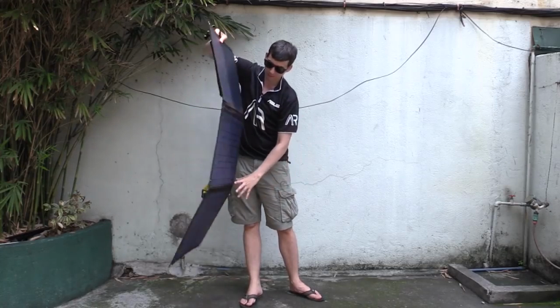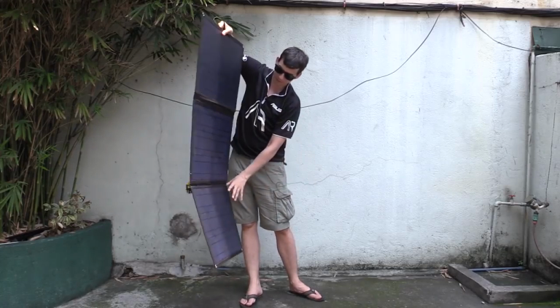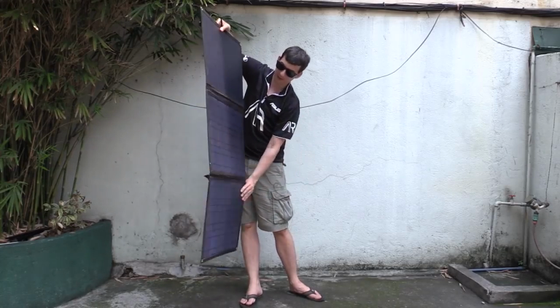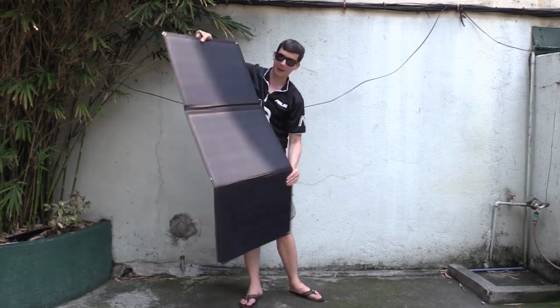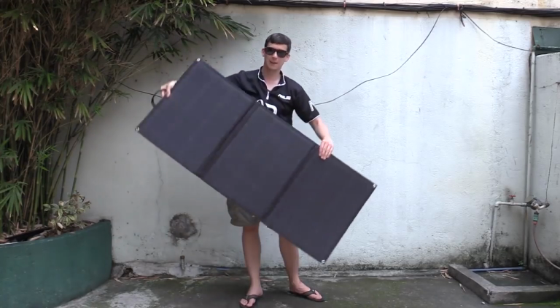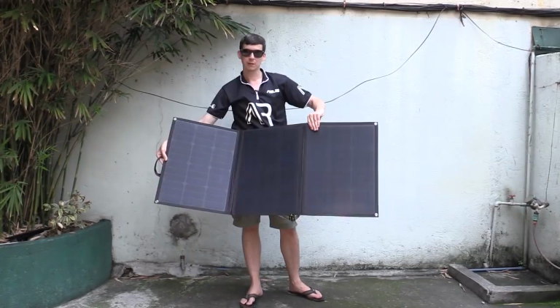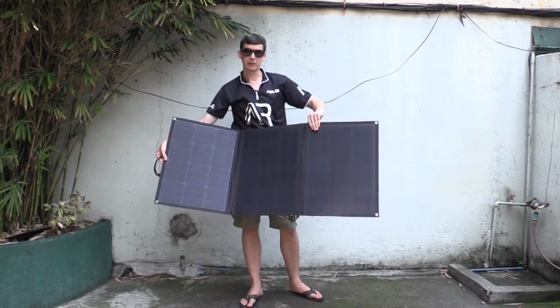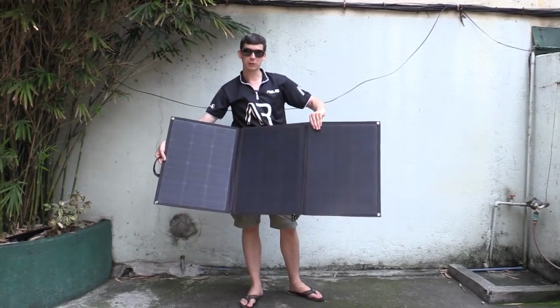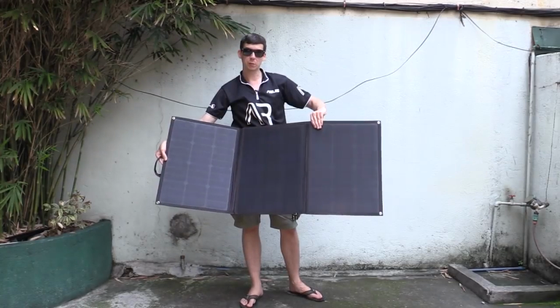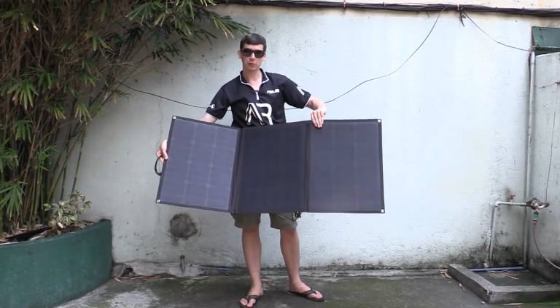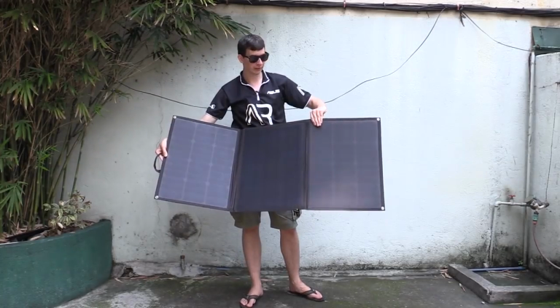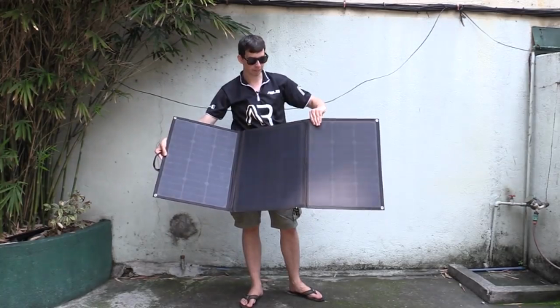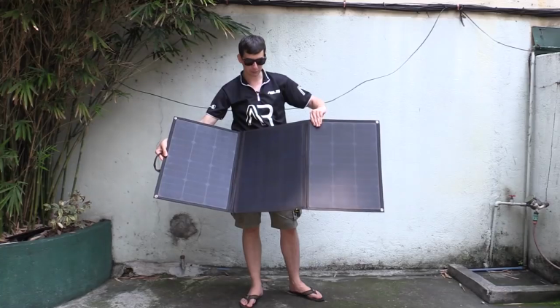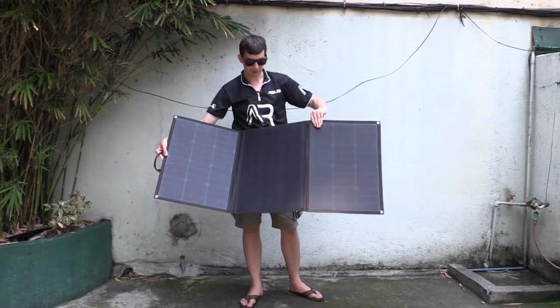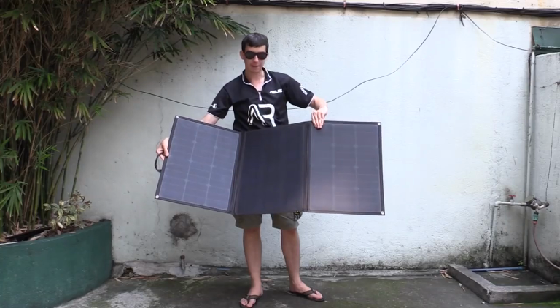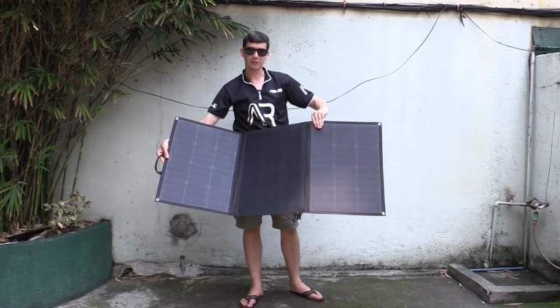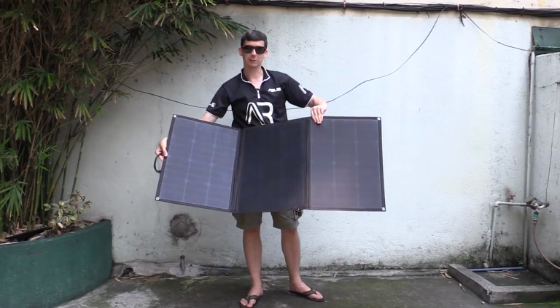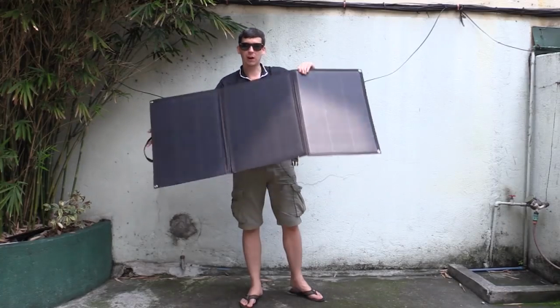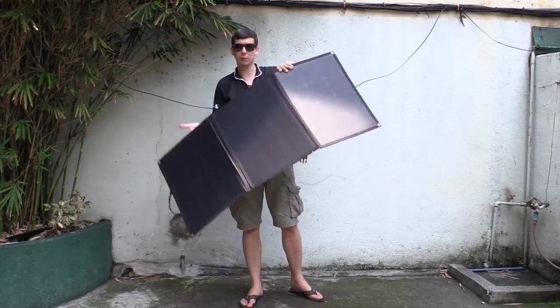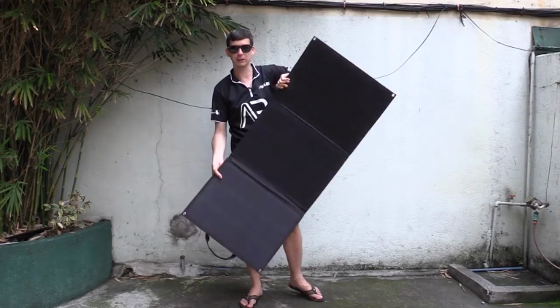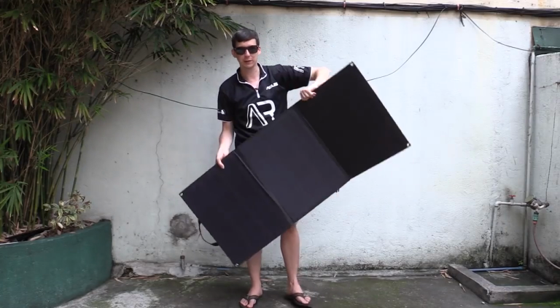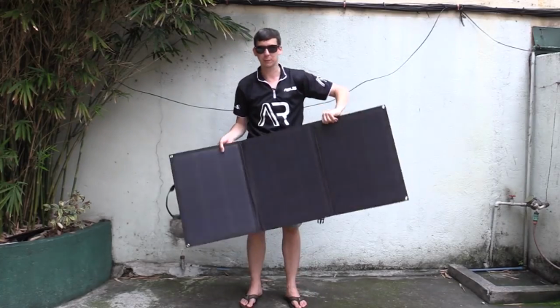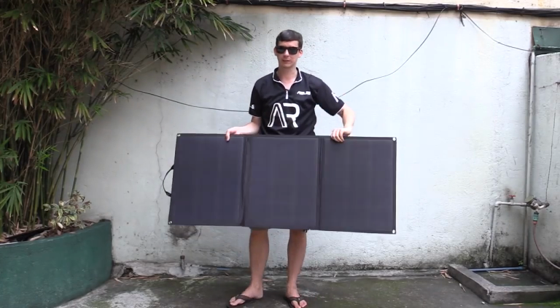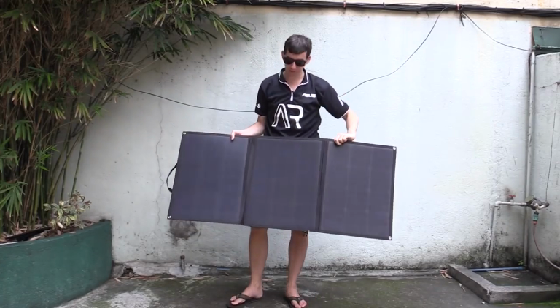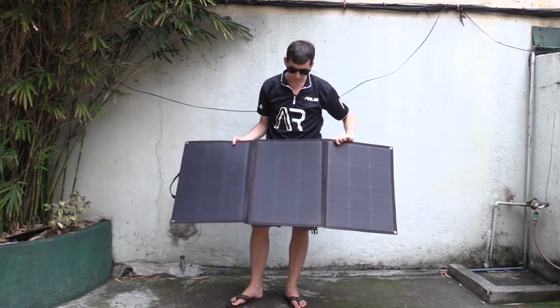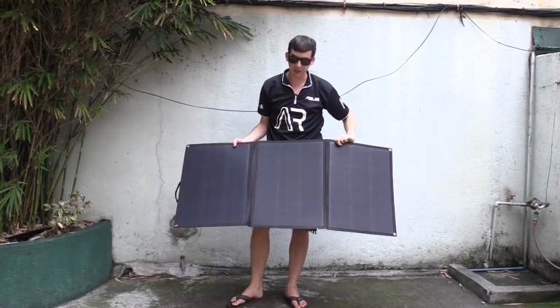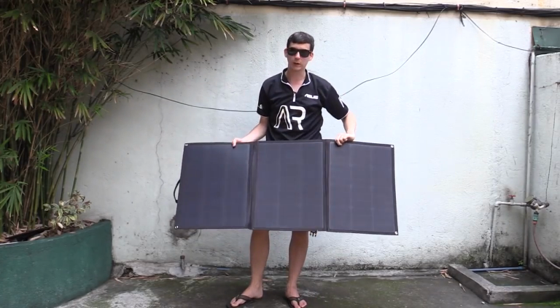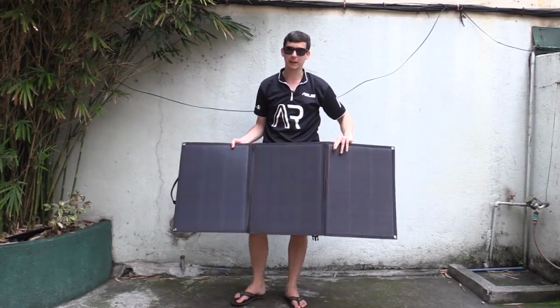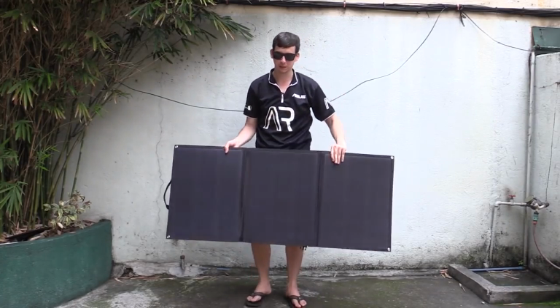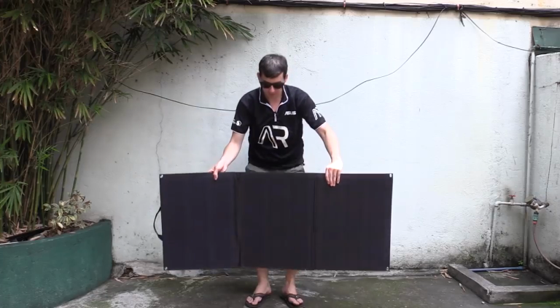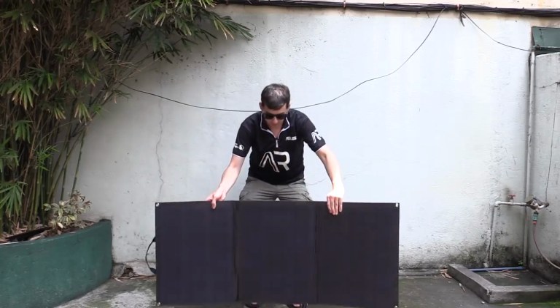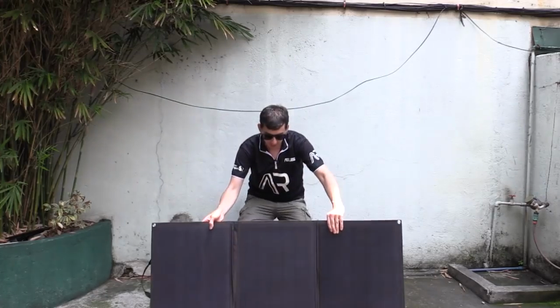Look at that — three huge monocrystalline panels, and that generates up to 100 watts. How incredible is that? And this thing barely weighs anything.